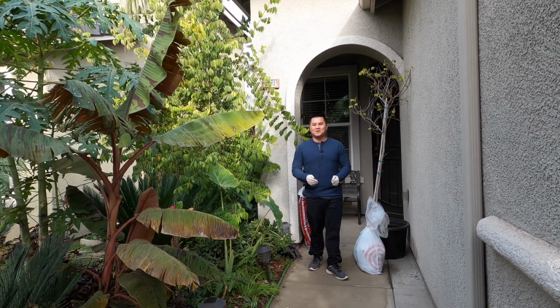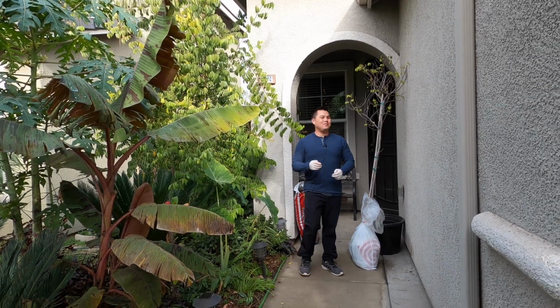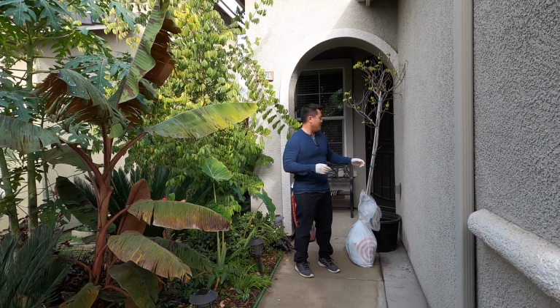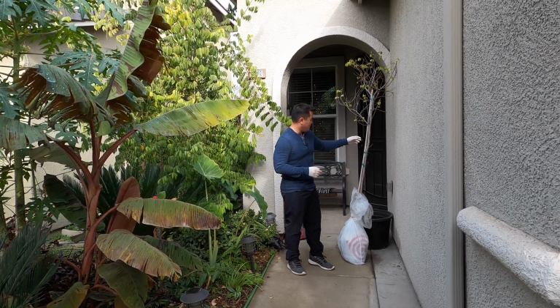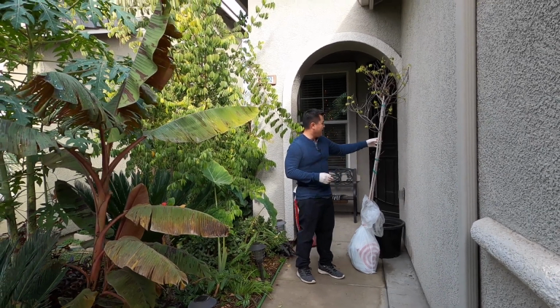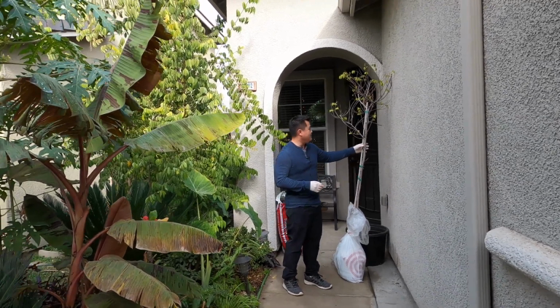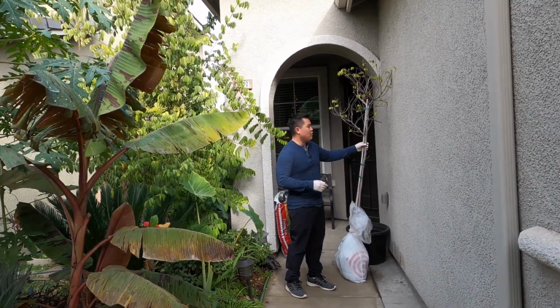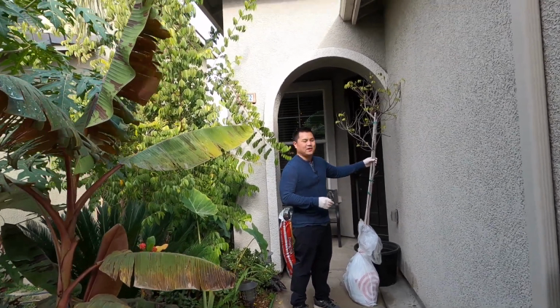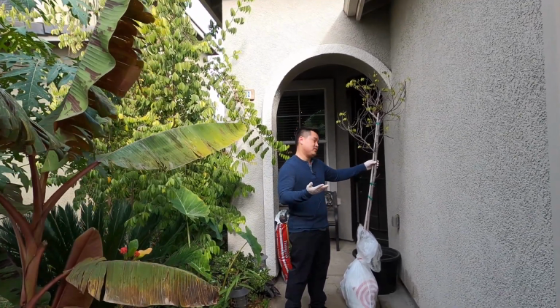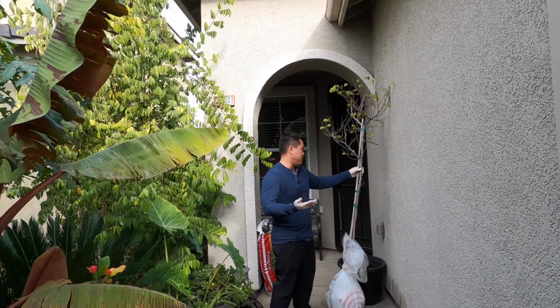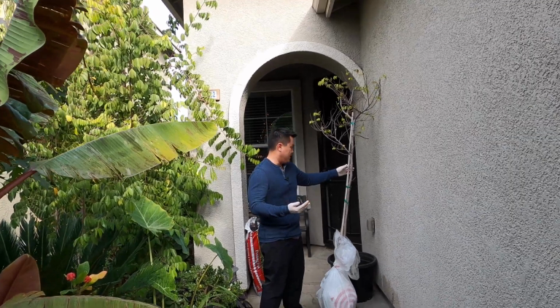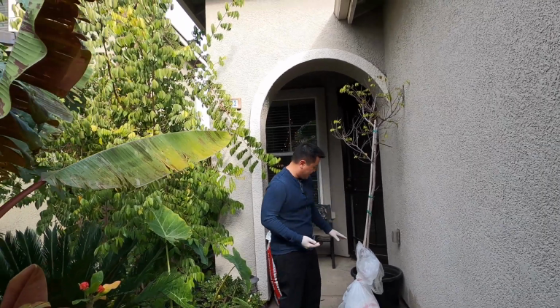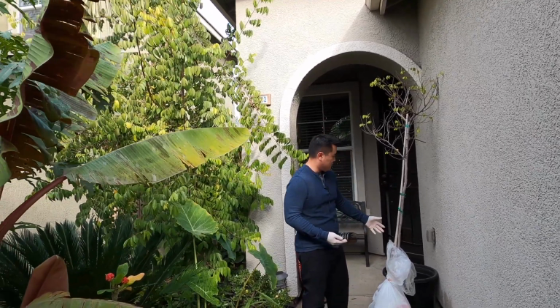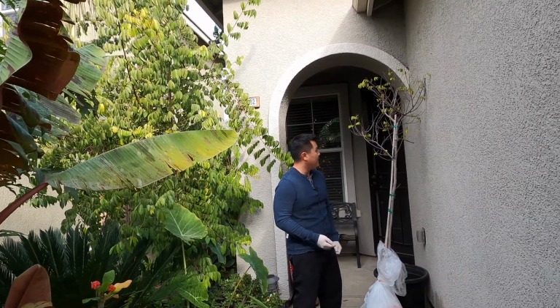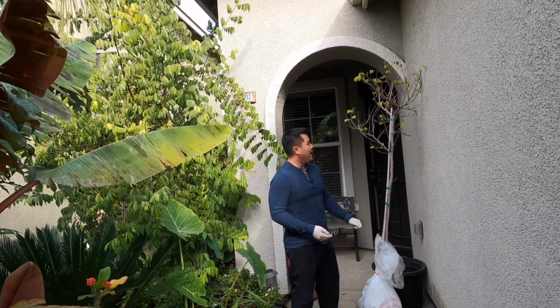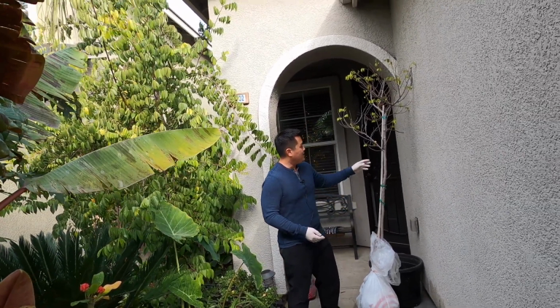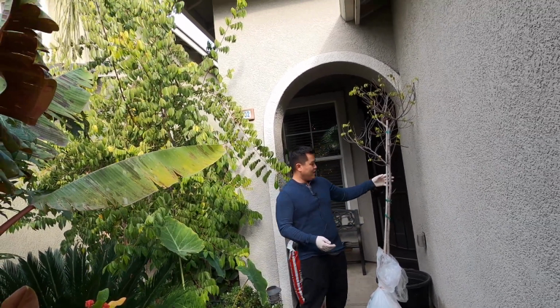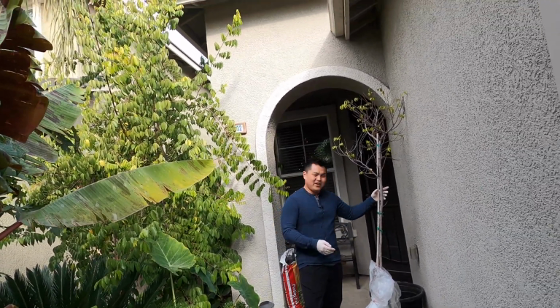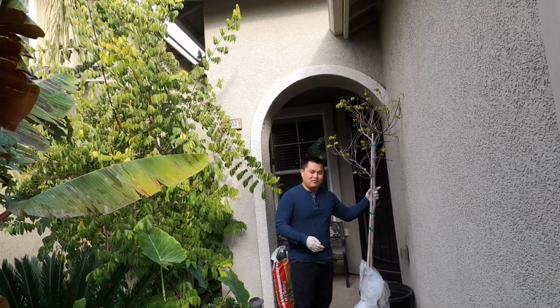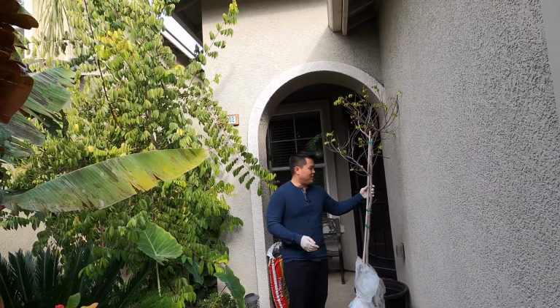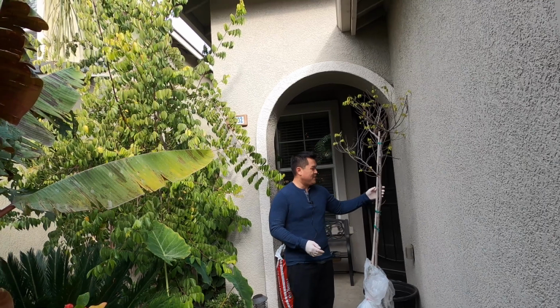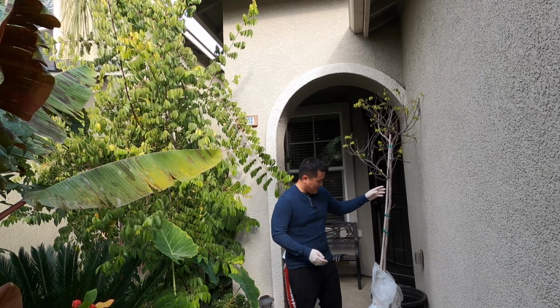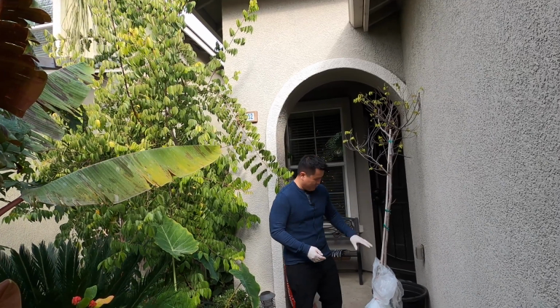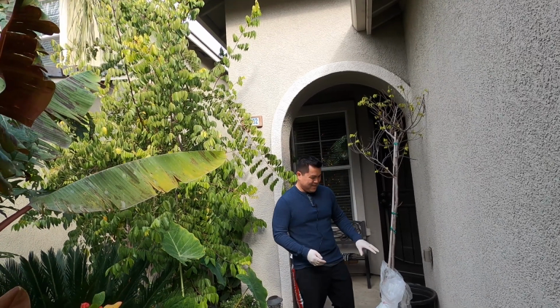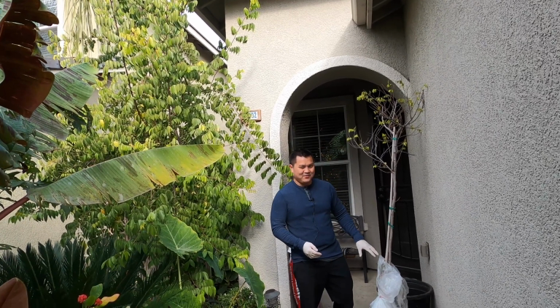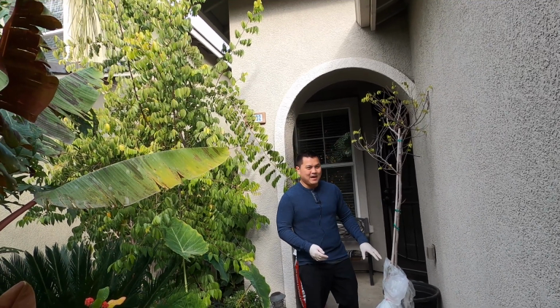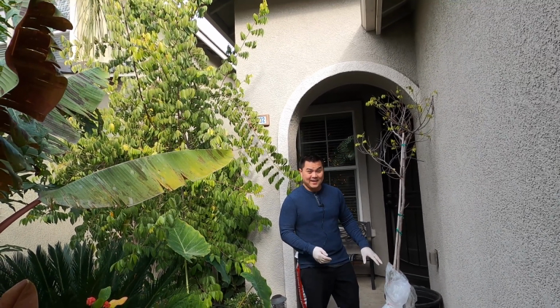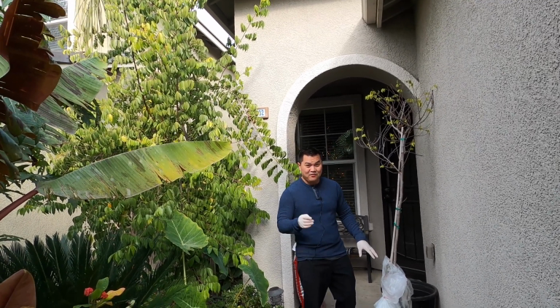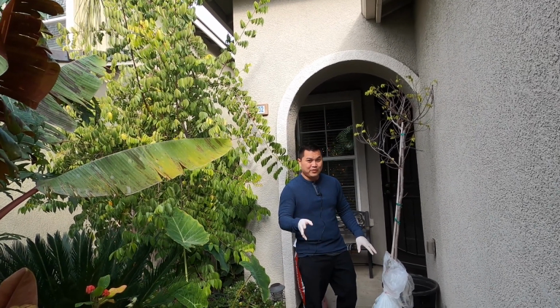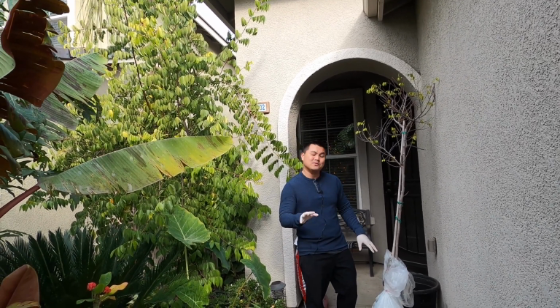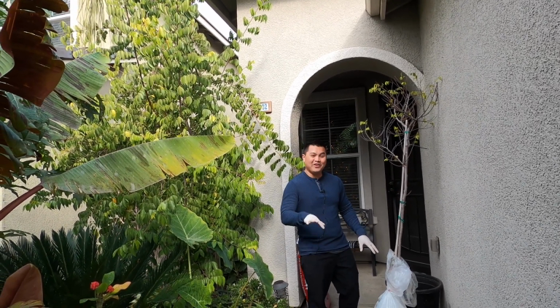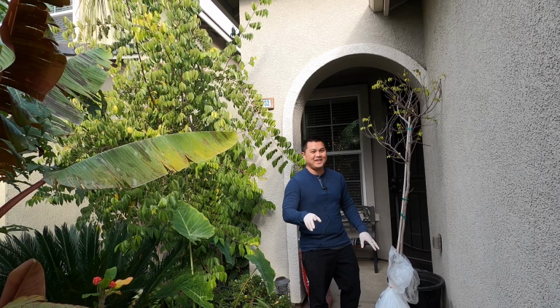Here we've got a strawberry starfruit tree — a Carrie starfruit. This tree actually came from a friend of ours. It was planted in the ground back in March of 2019.